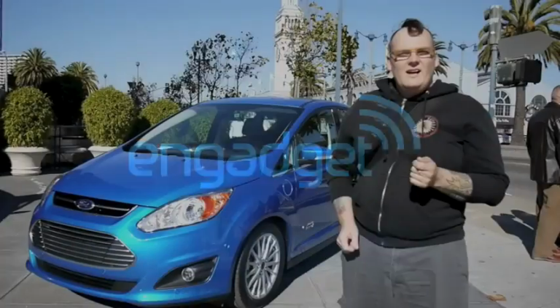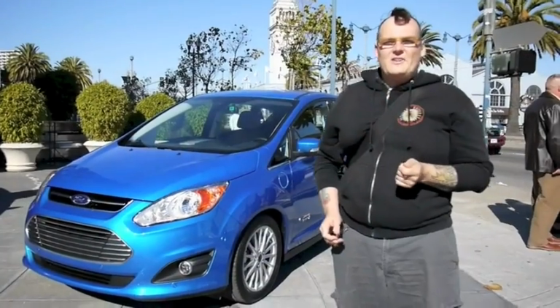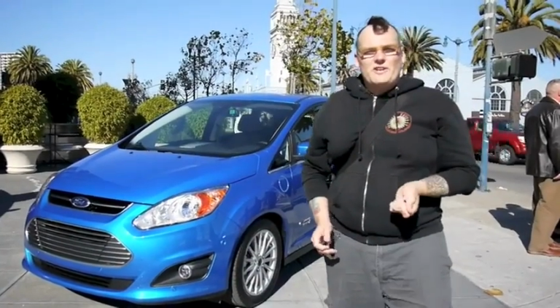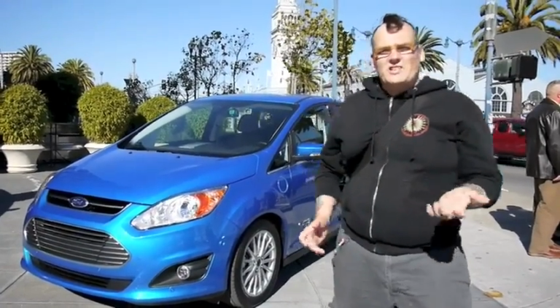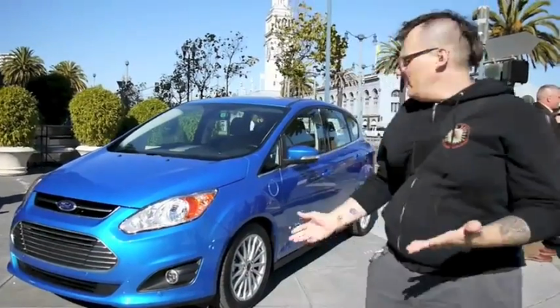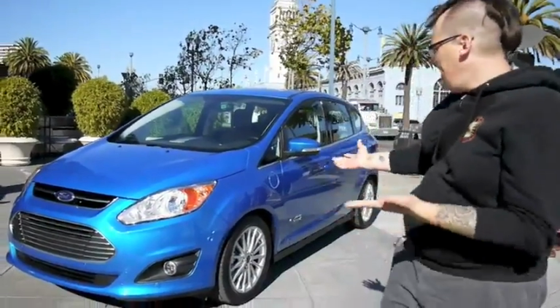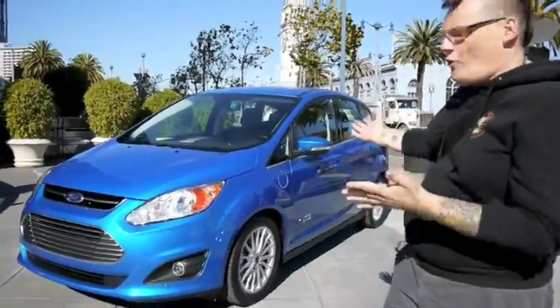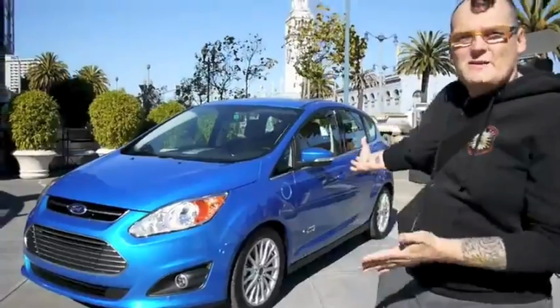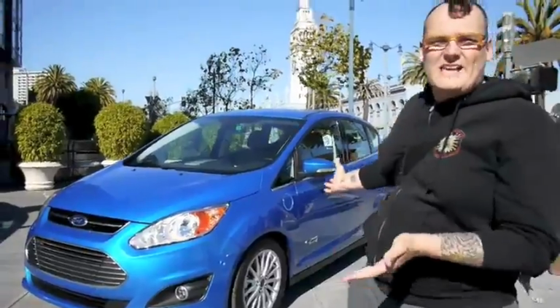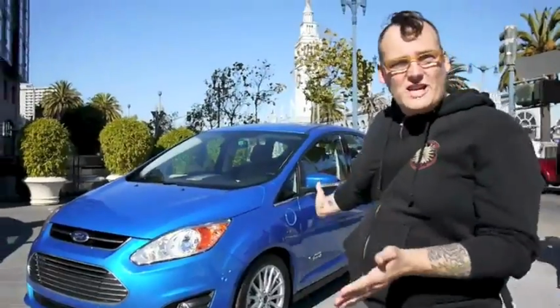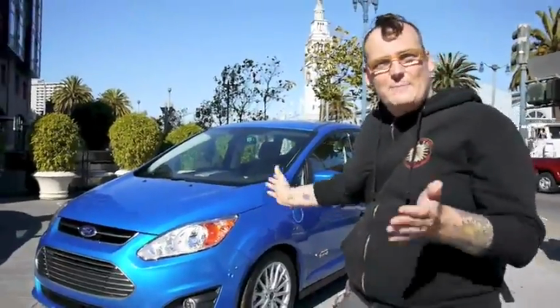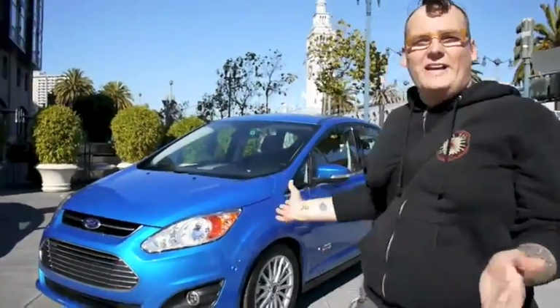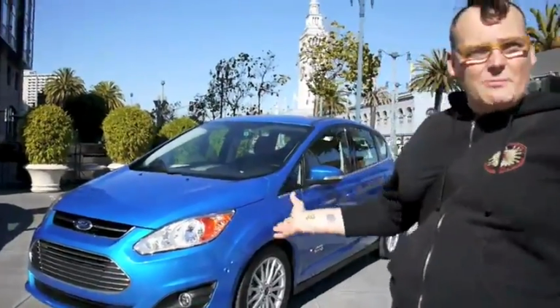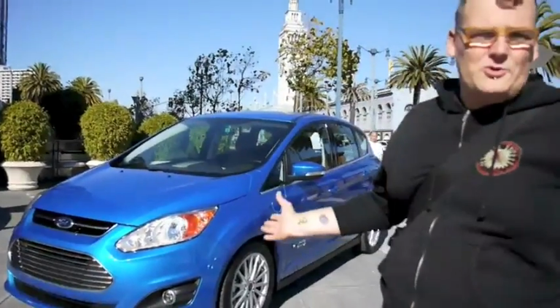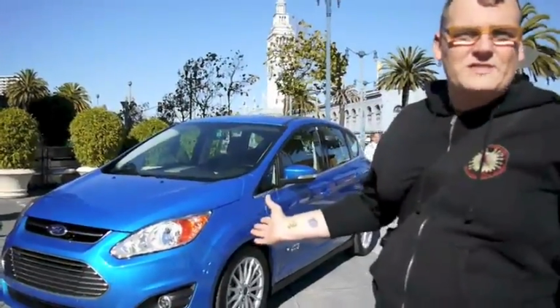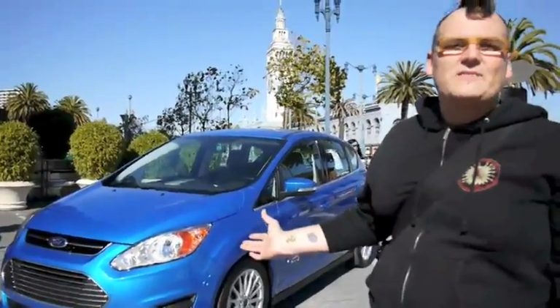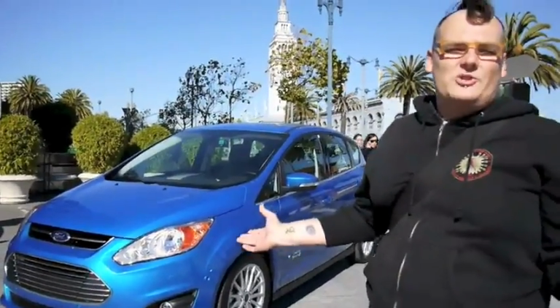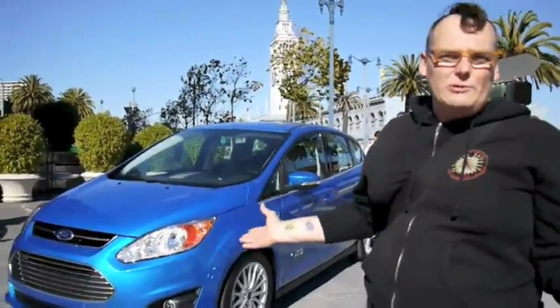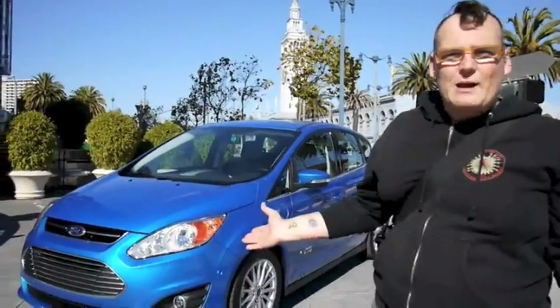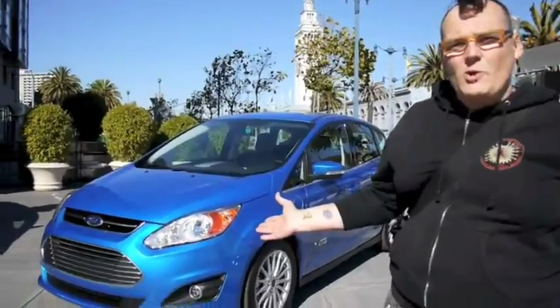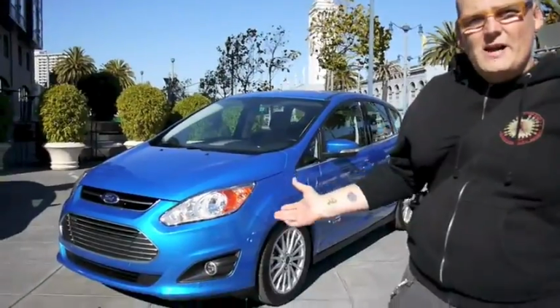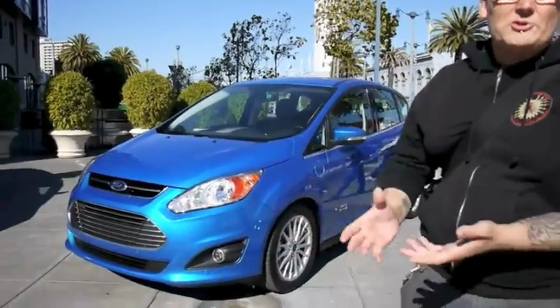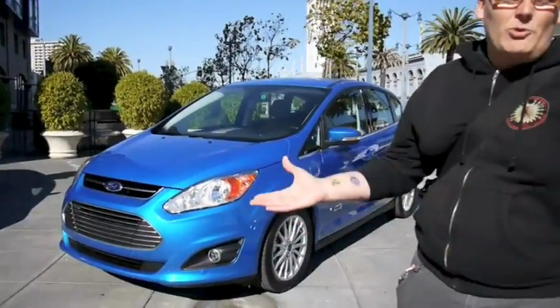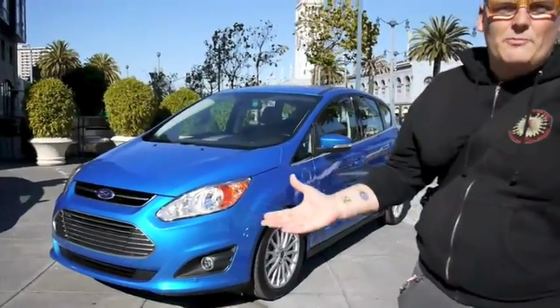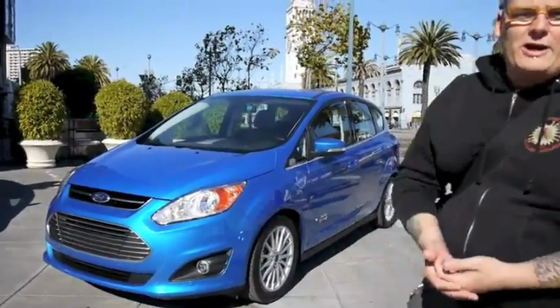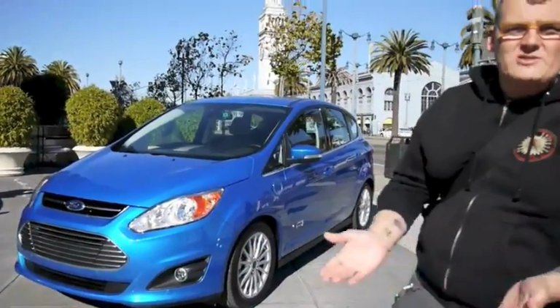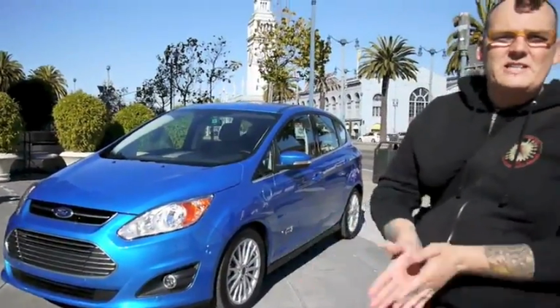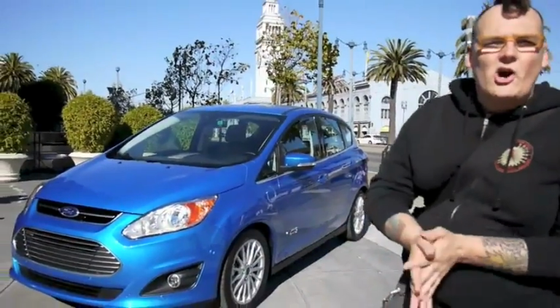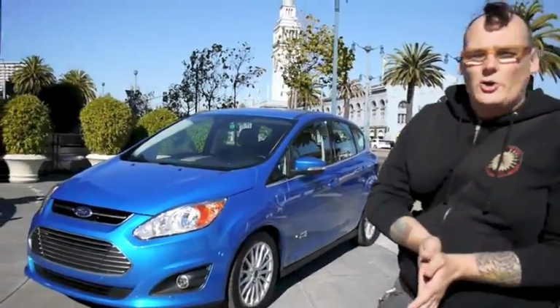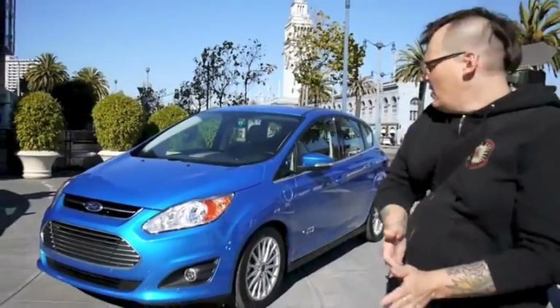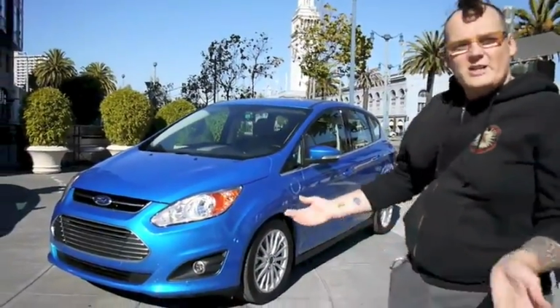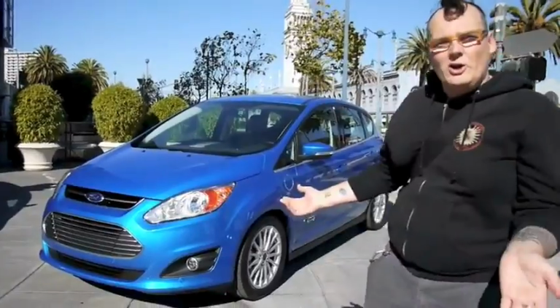Hi there, it's Mir with Engadget, and this here is the Ford C-MAX Energi. It's the plug-in hybrid version of the C-MAX, which is available as a hybrid in the US but also available as a regular gasoline and diesel car in Europe. Let's take a quick look.